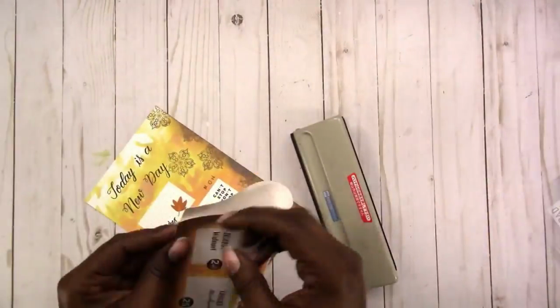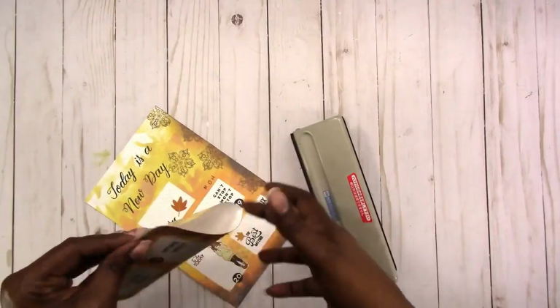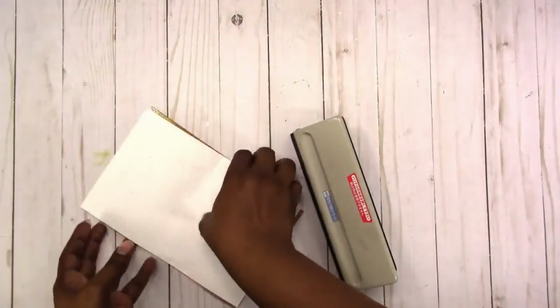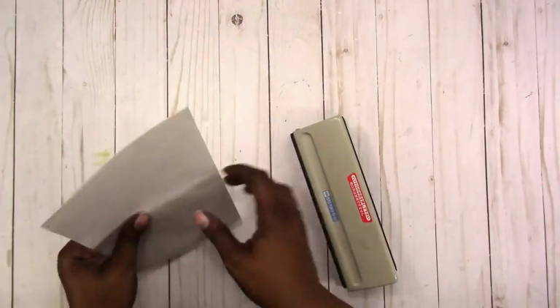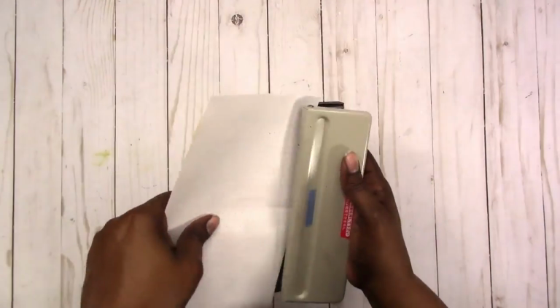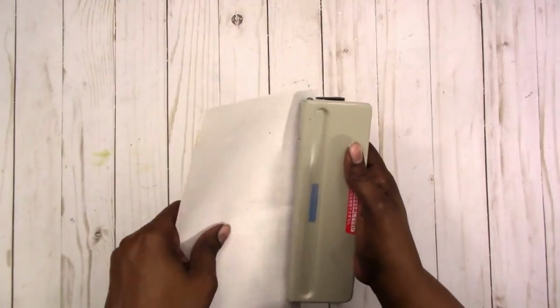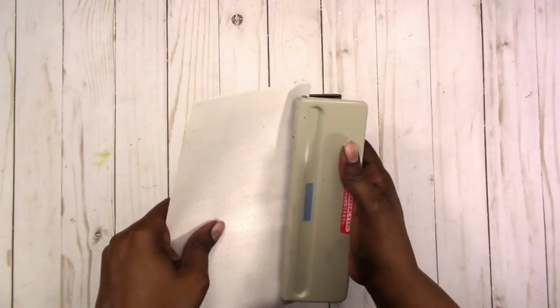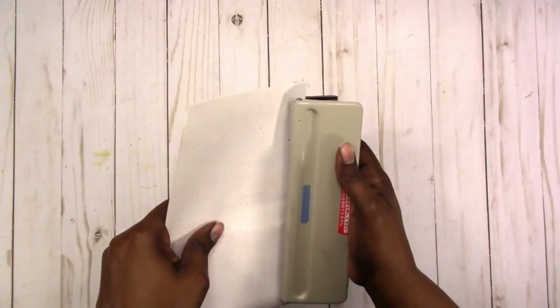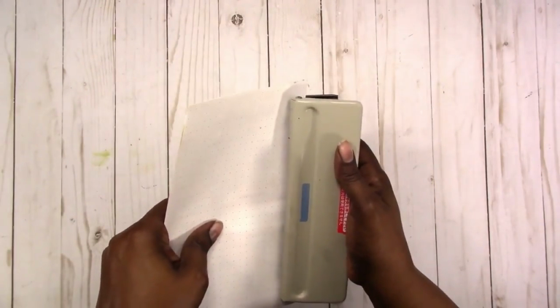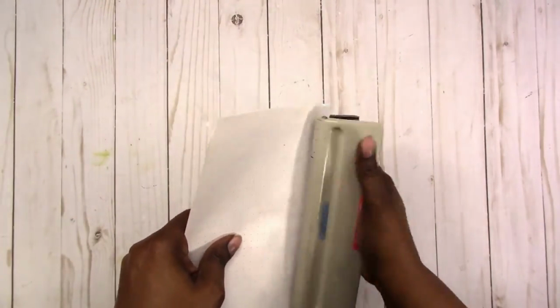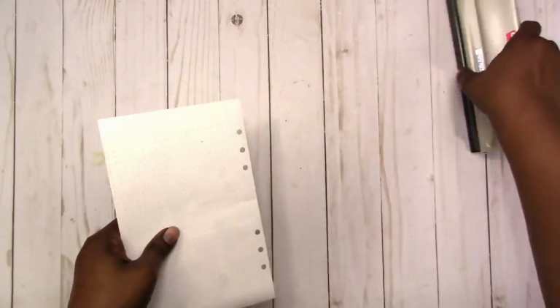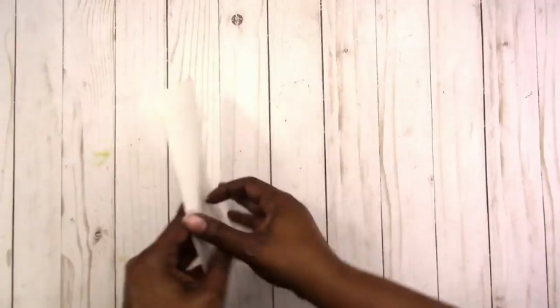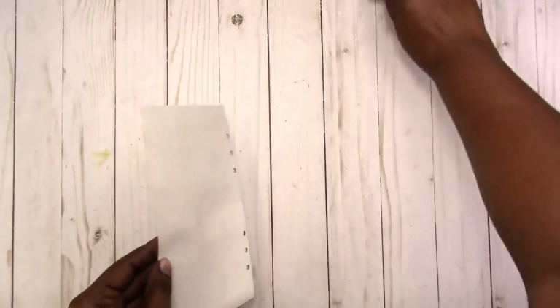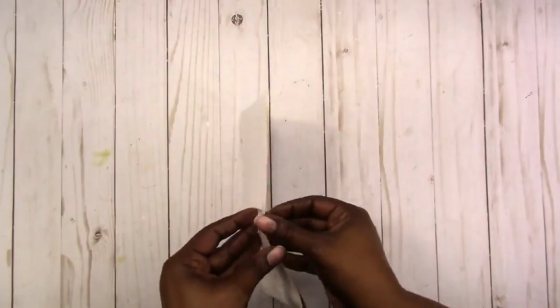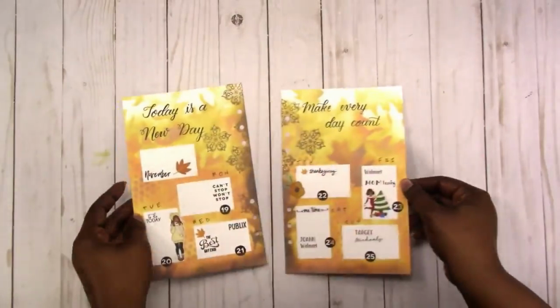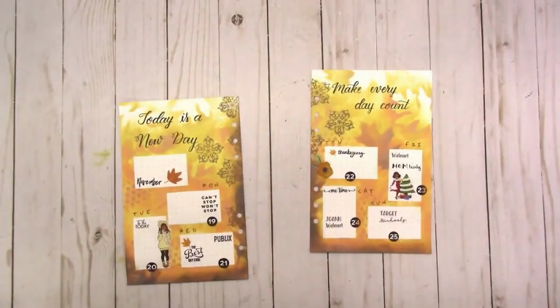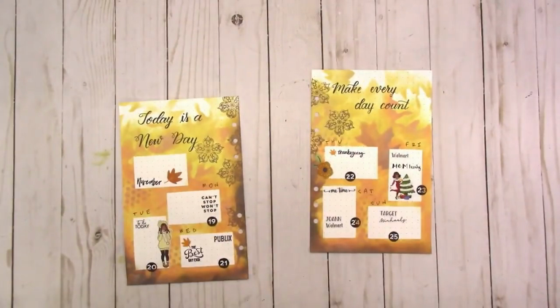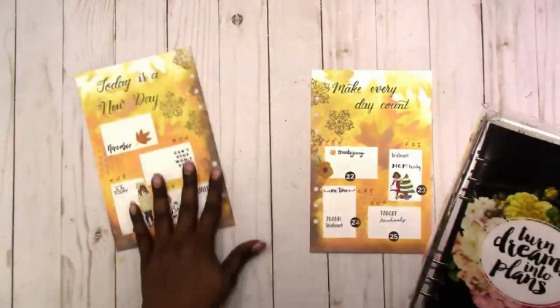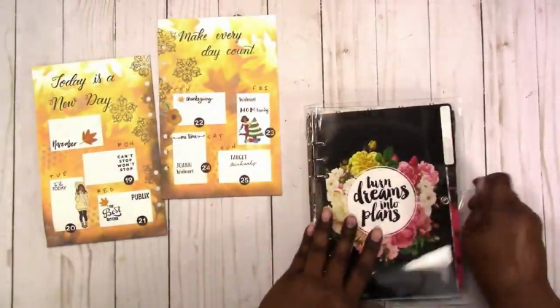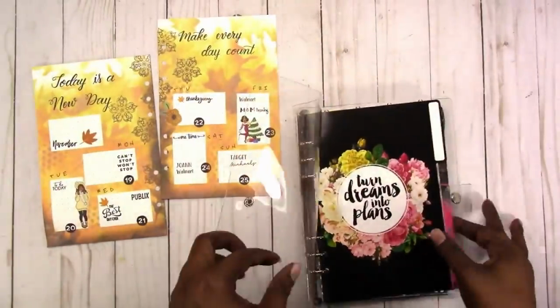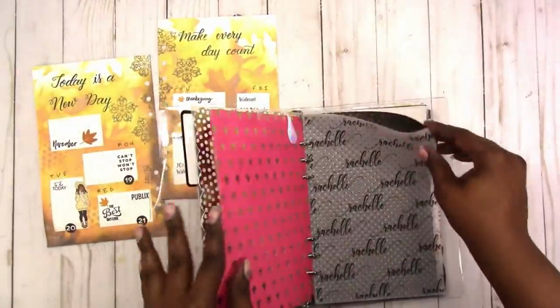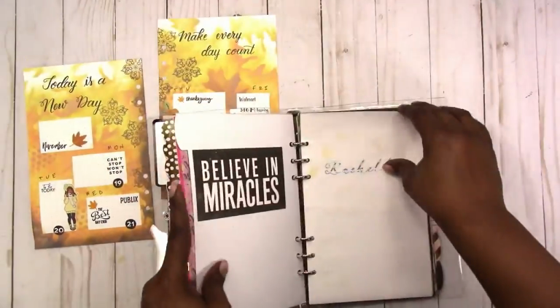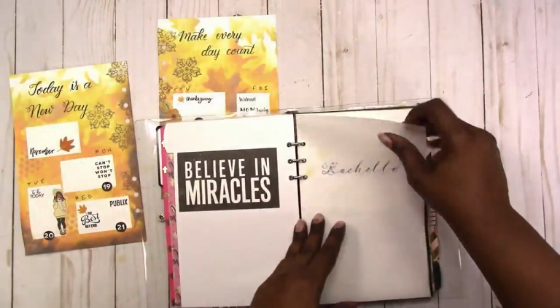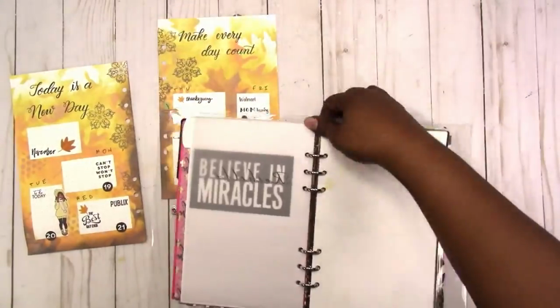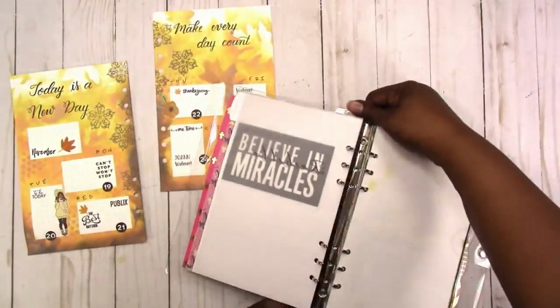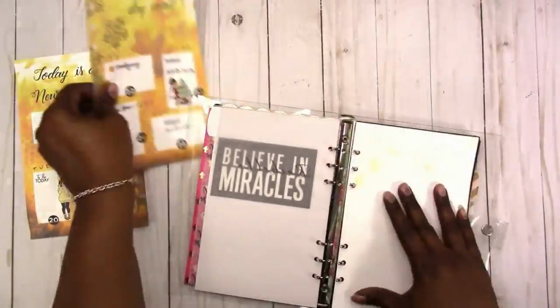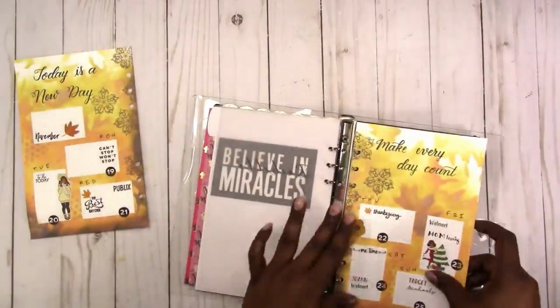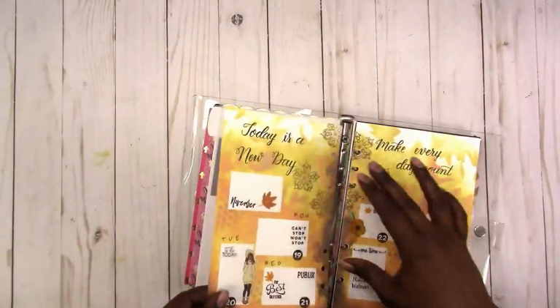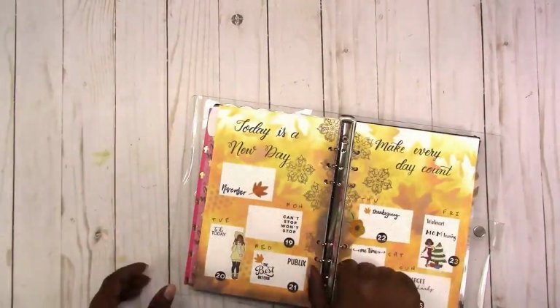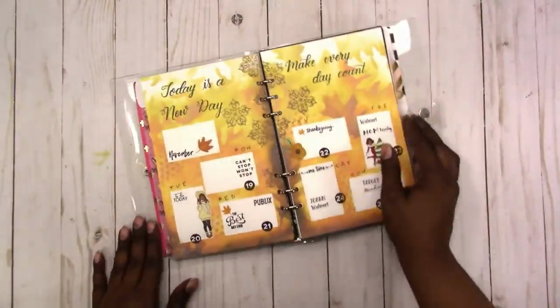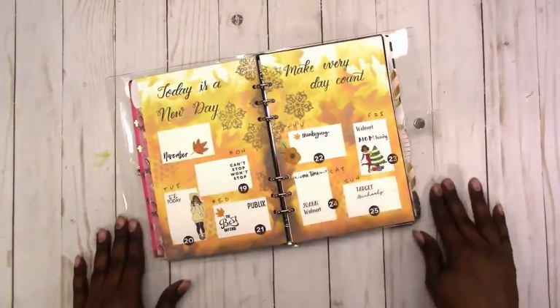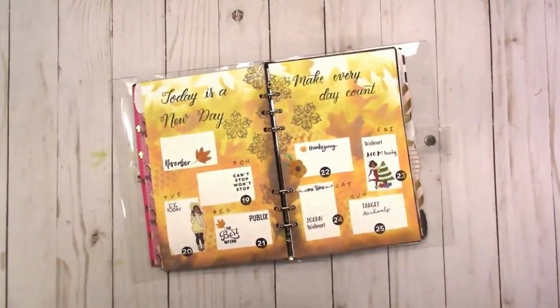I'm still using the clear binder, and there we have it. Thanks for watching — I'll talk to you later, bye!